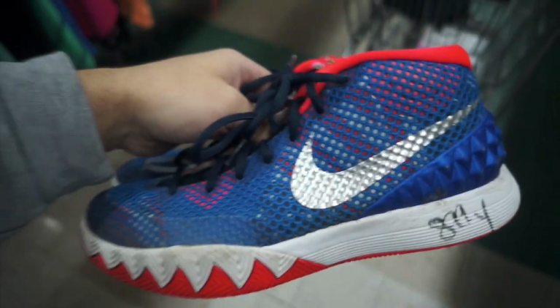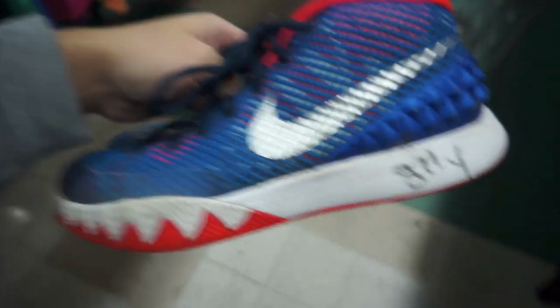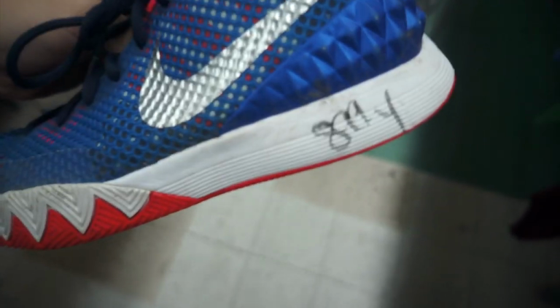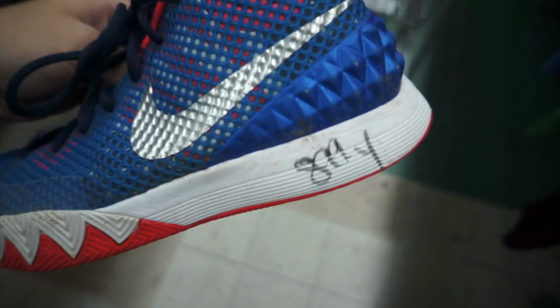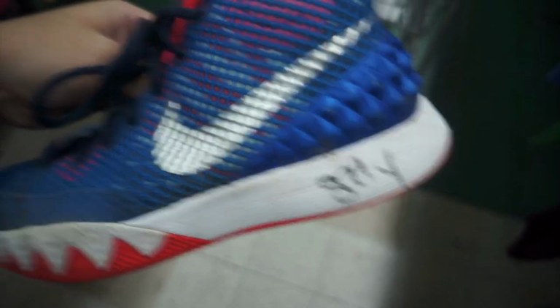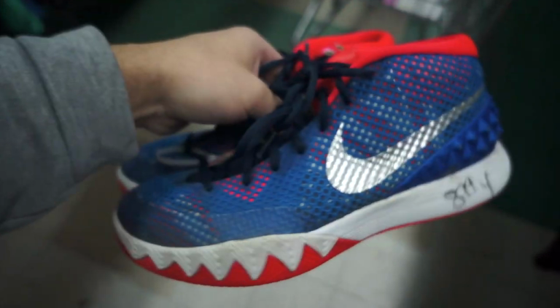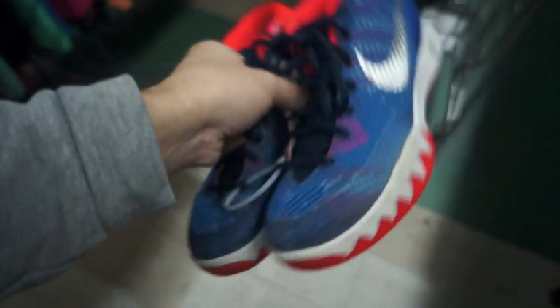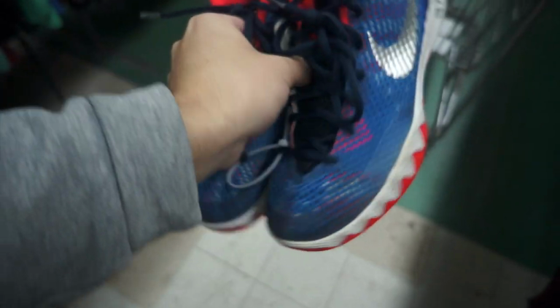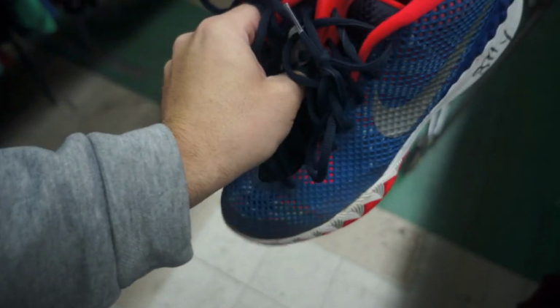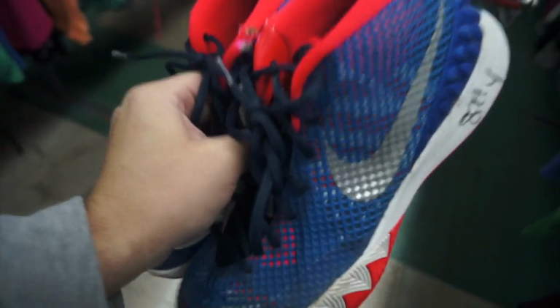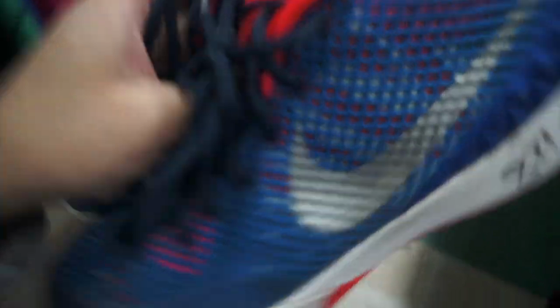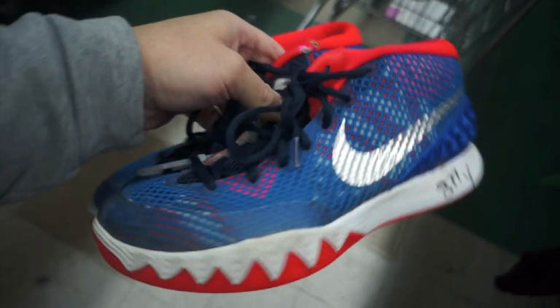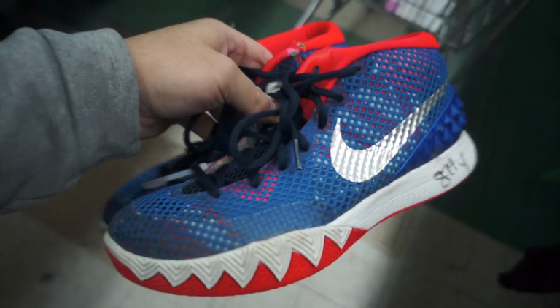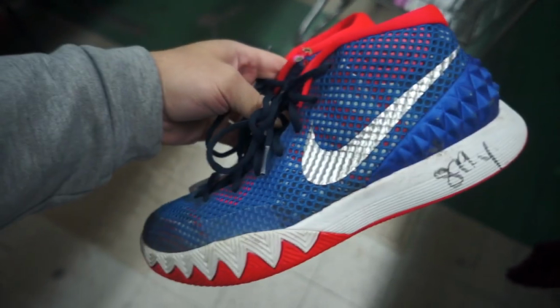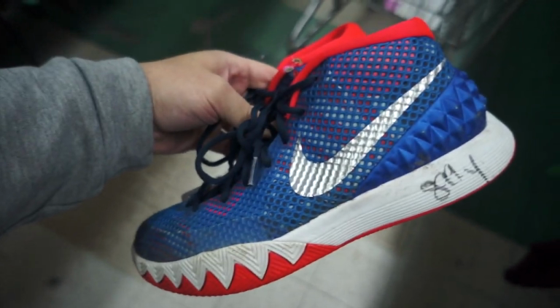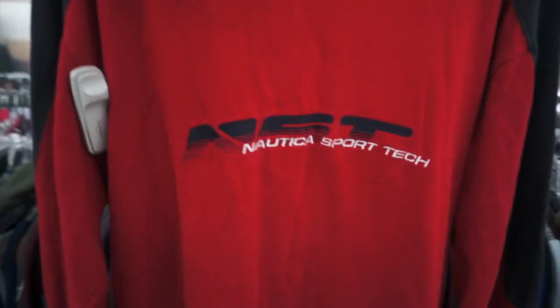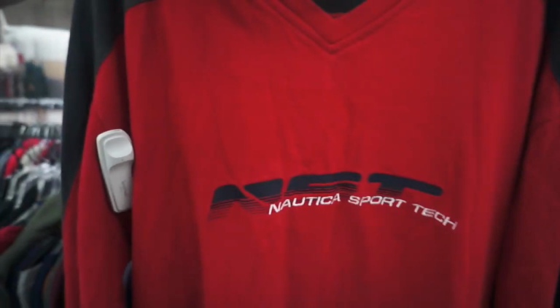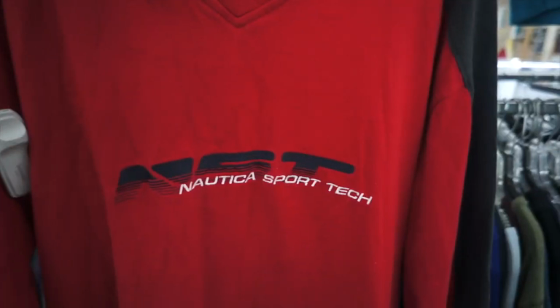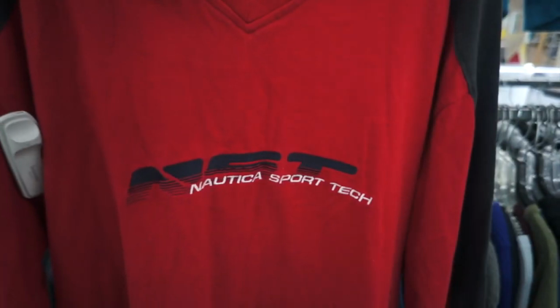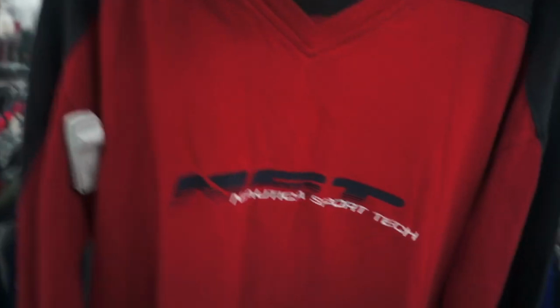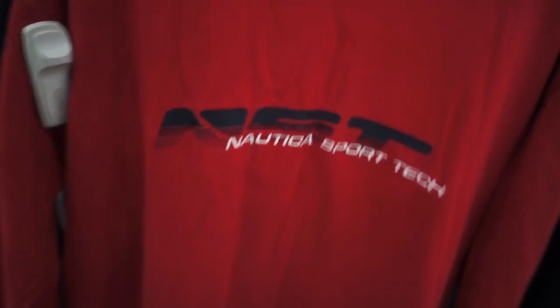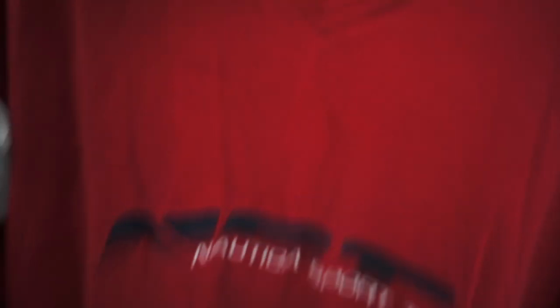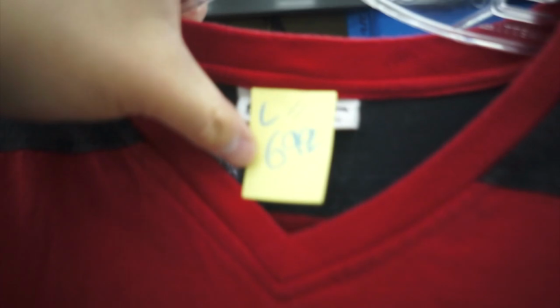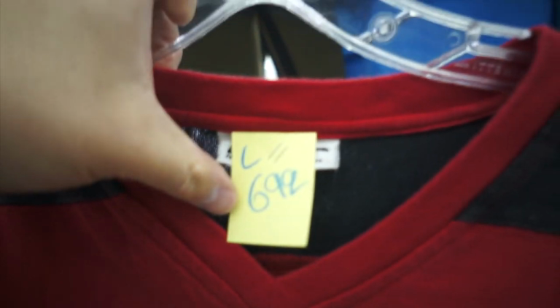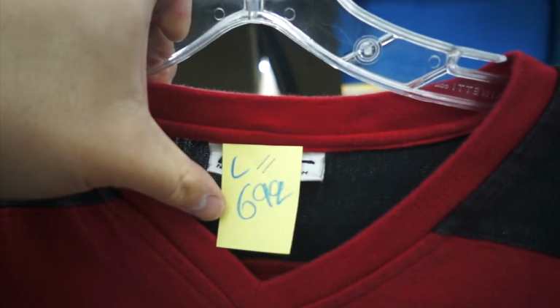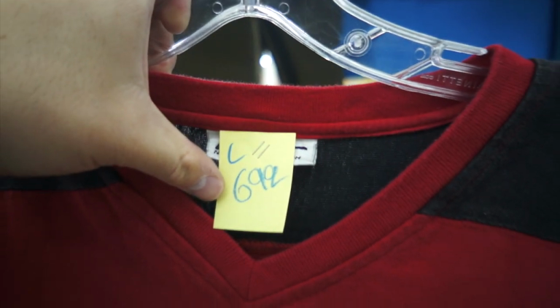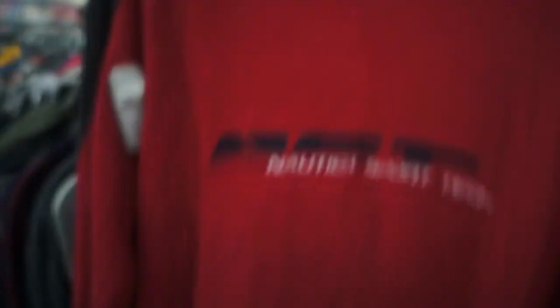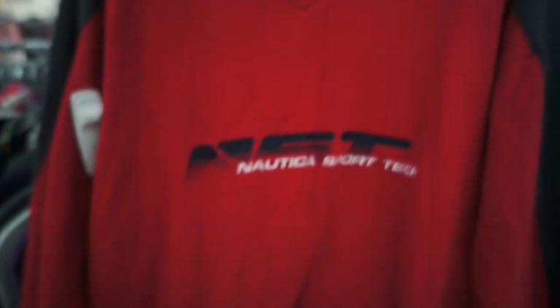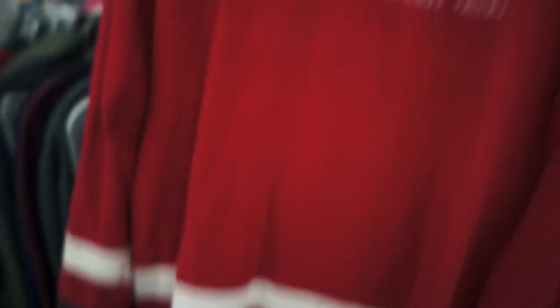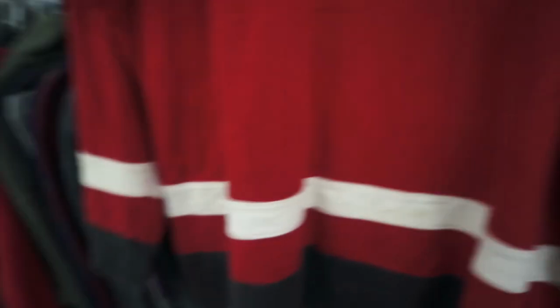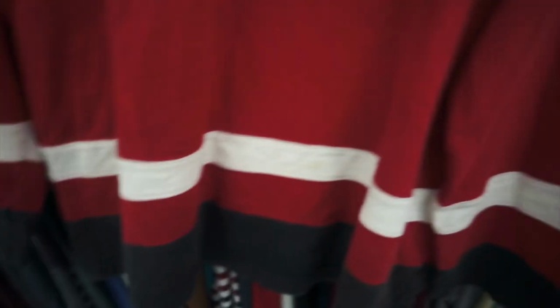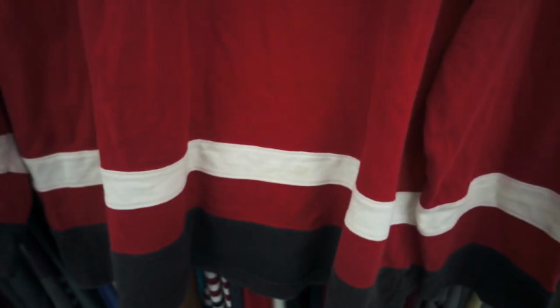Some Kyrie Ones for $8.99 — they're actually not in bad shape either, size eight and a half. Found this Nautica Sport Tech long sleeve tee but they want $6.99 for that one and it's pretty stained up on the bottom.